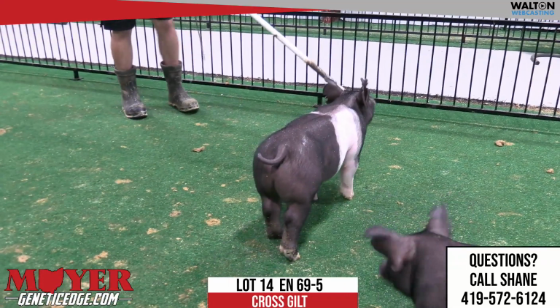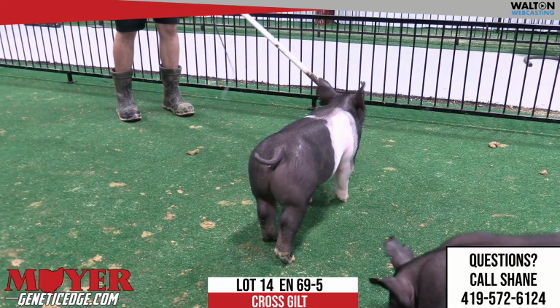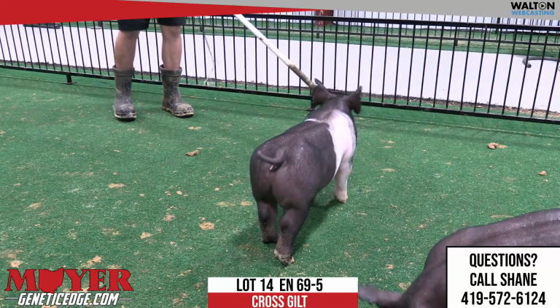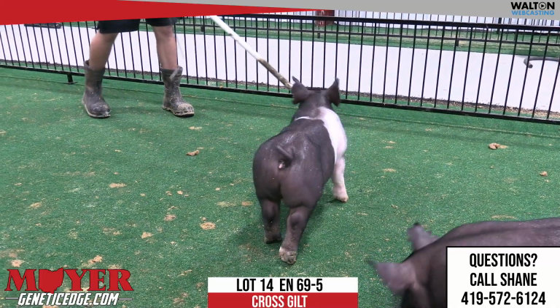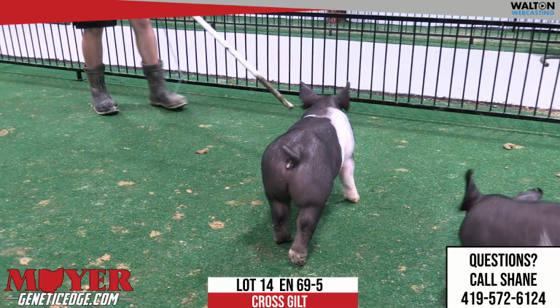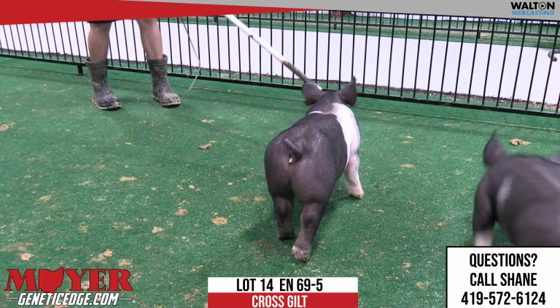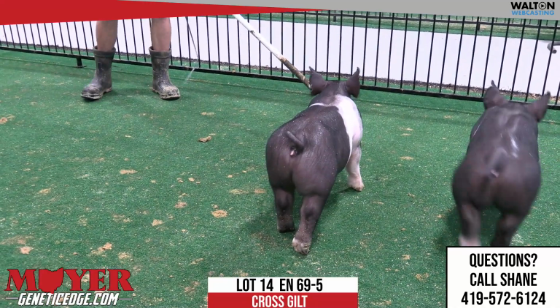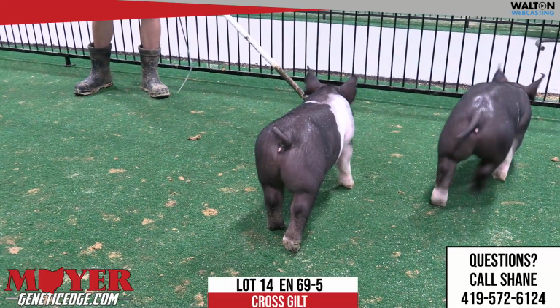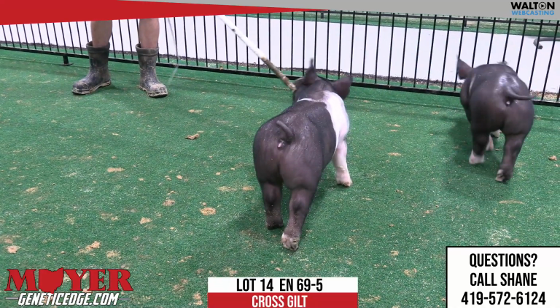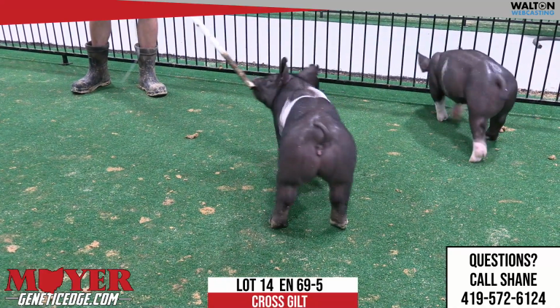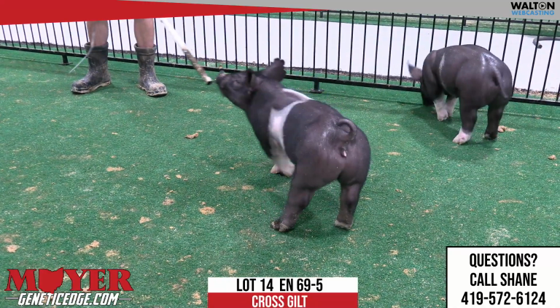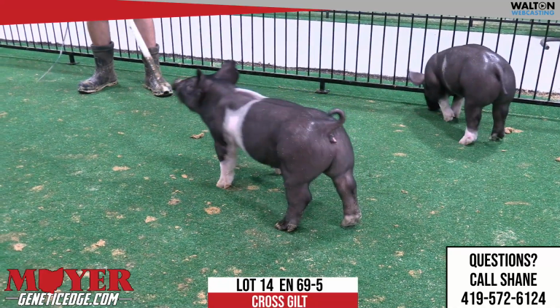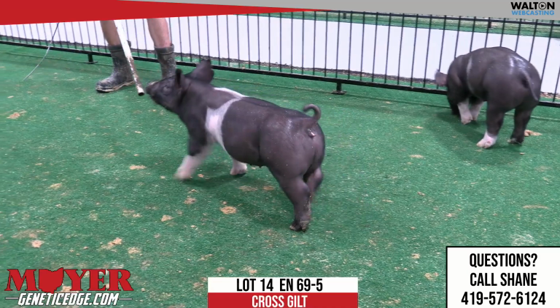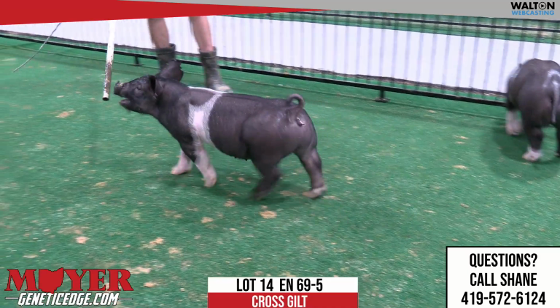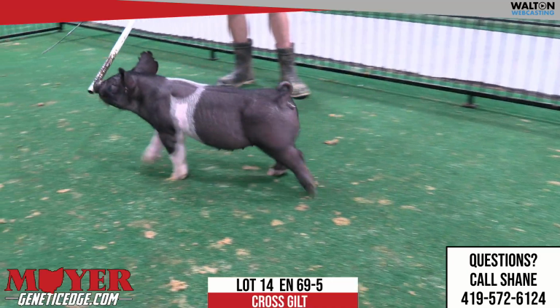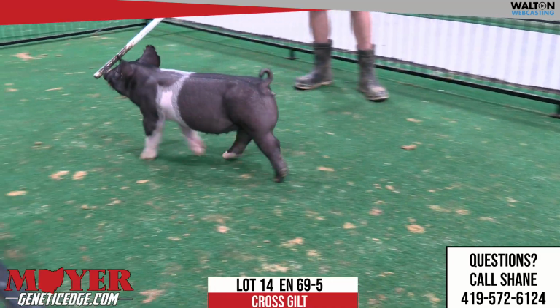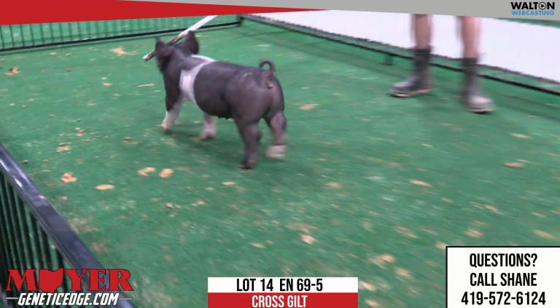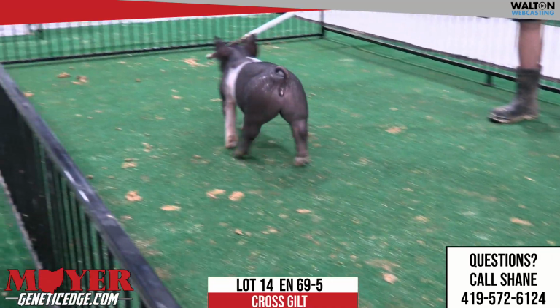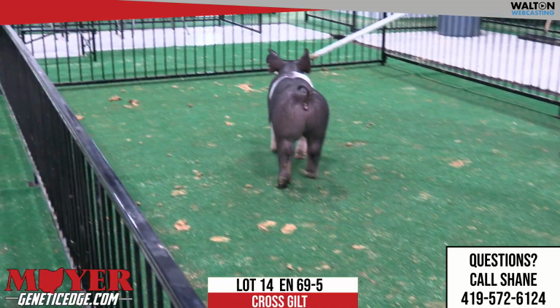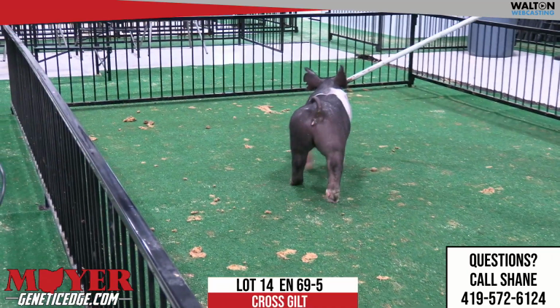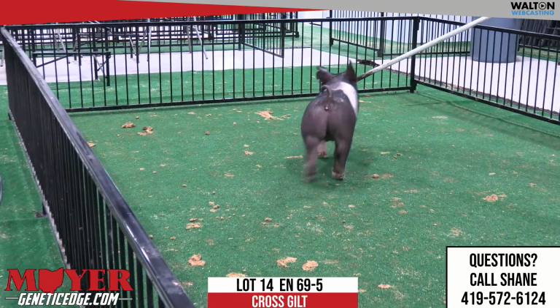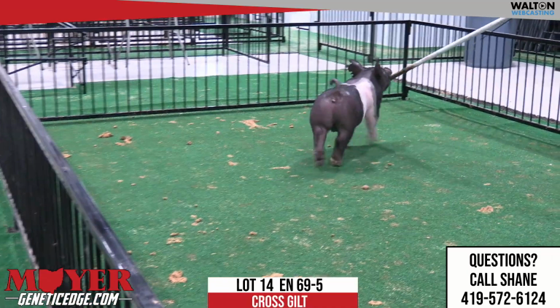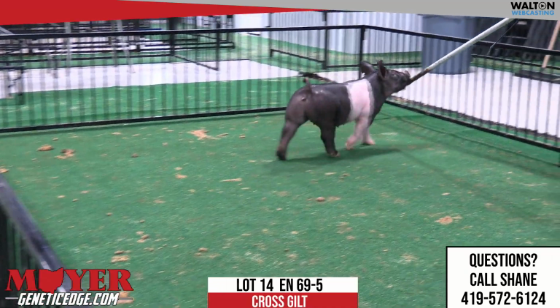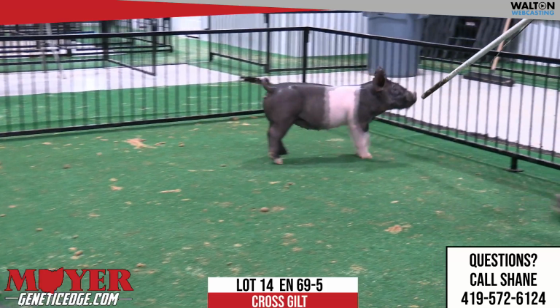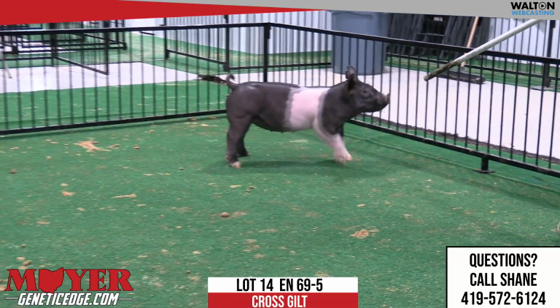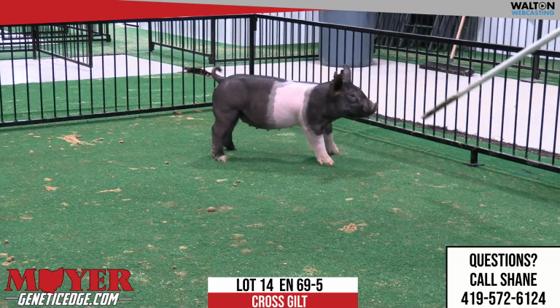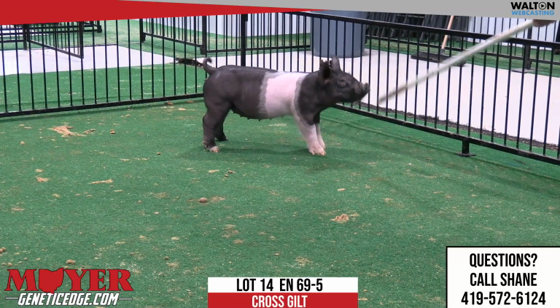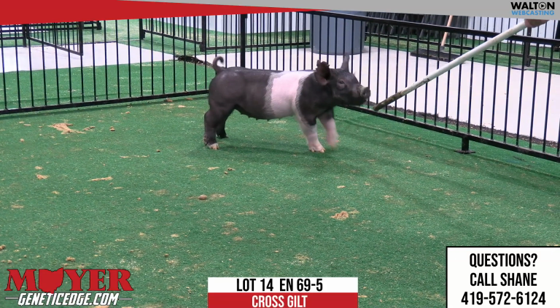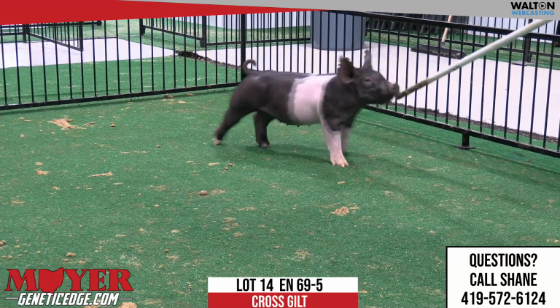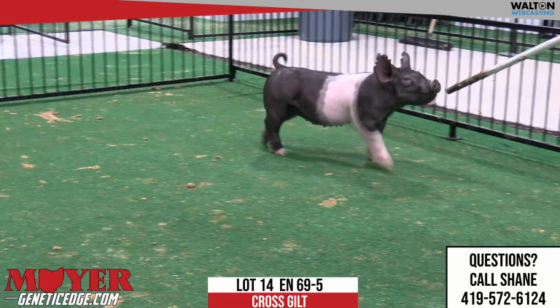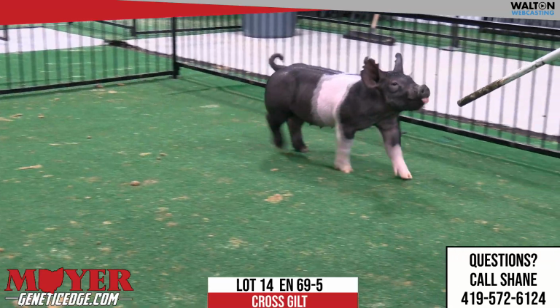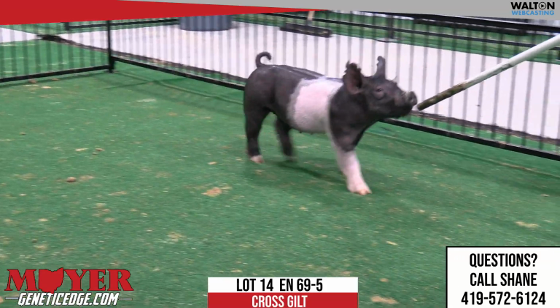That one, that gilt gets out here, prances around. I really like a lot about this gilt — her elevation — and she still ties in good eye, that neck into the blade, and just everything proportions. Very athletic.